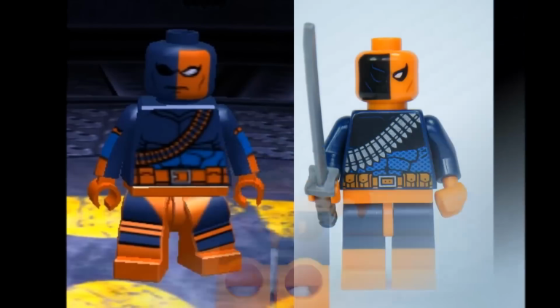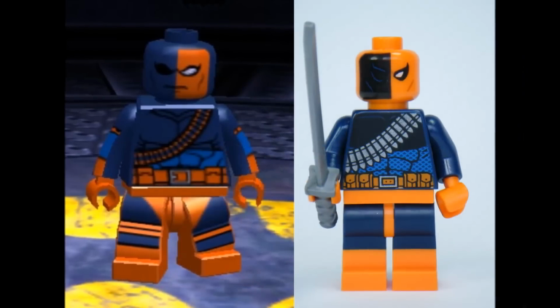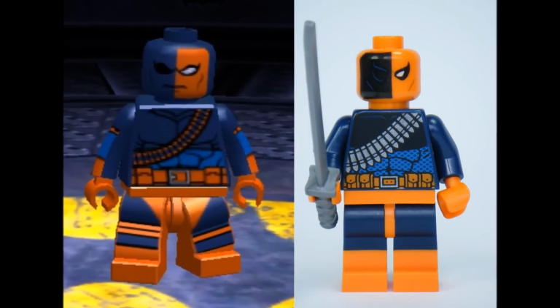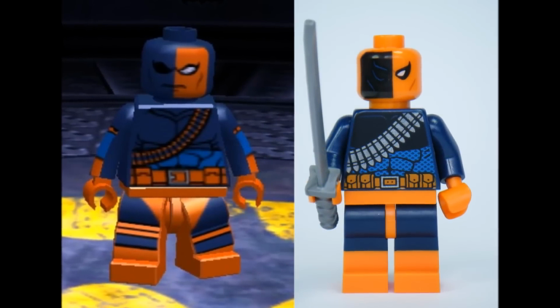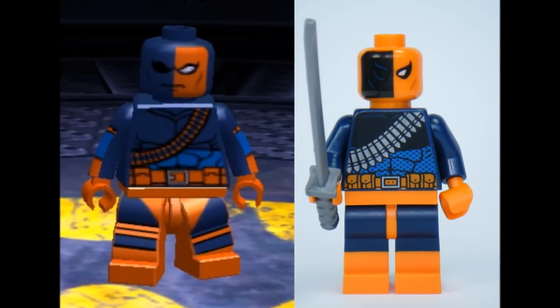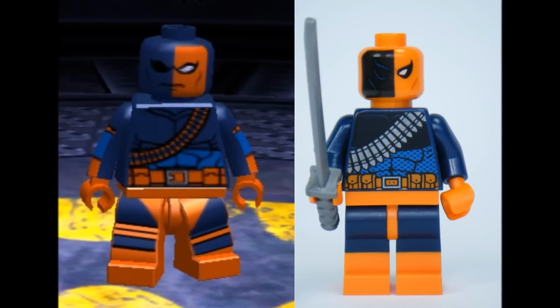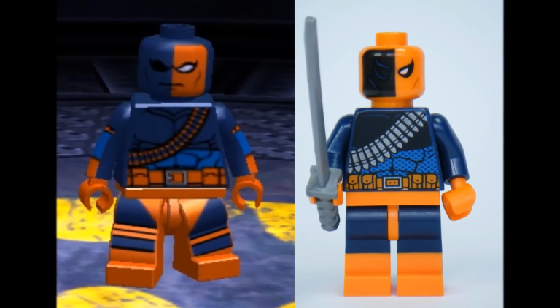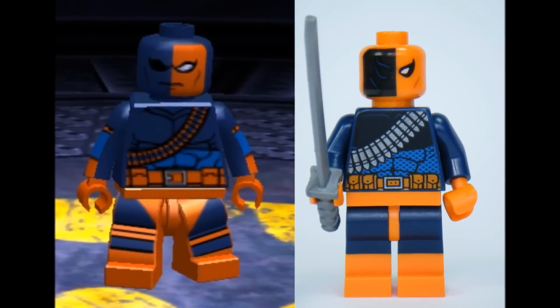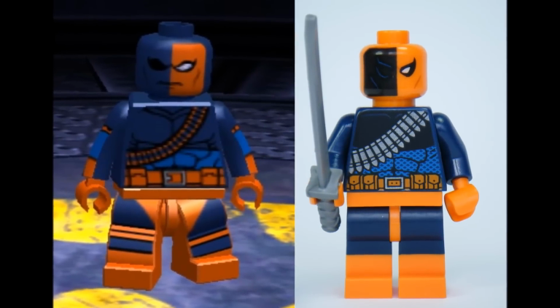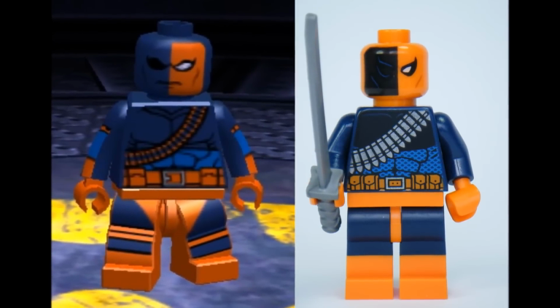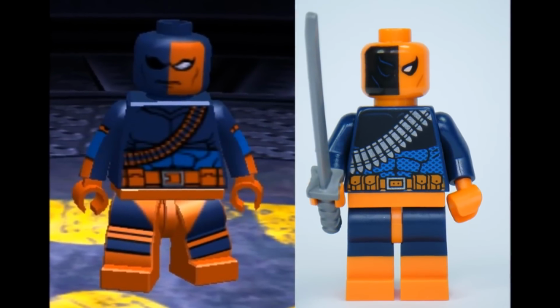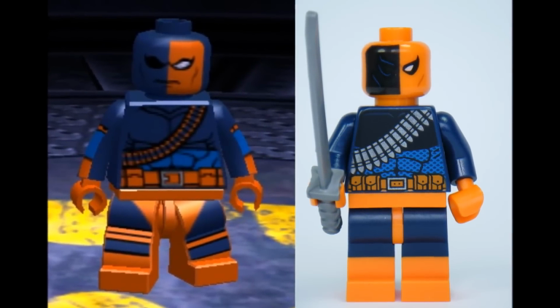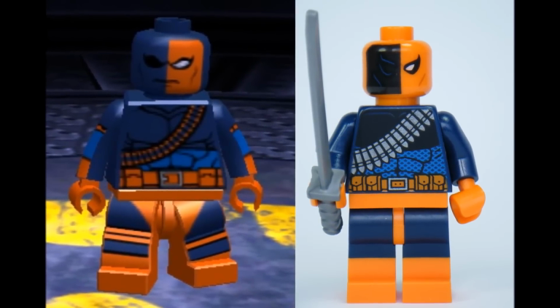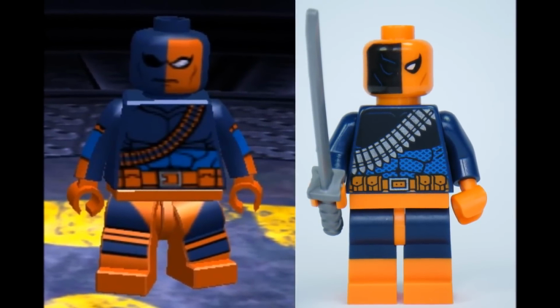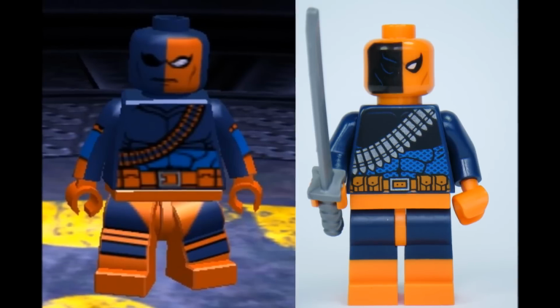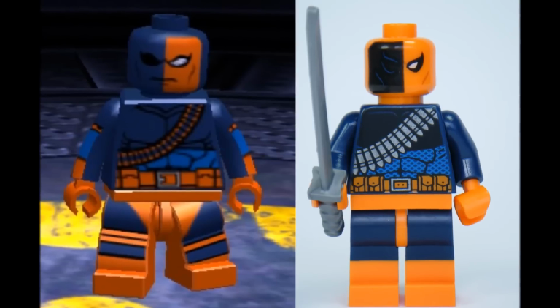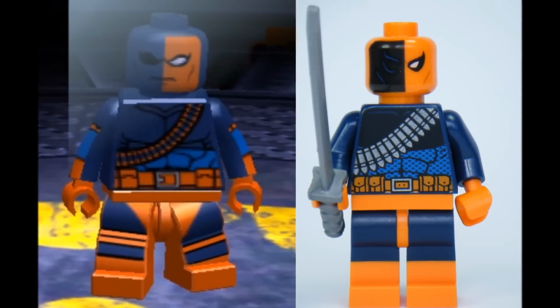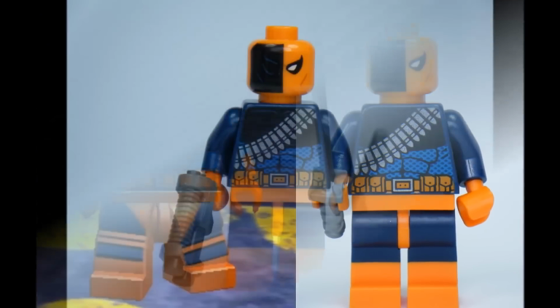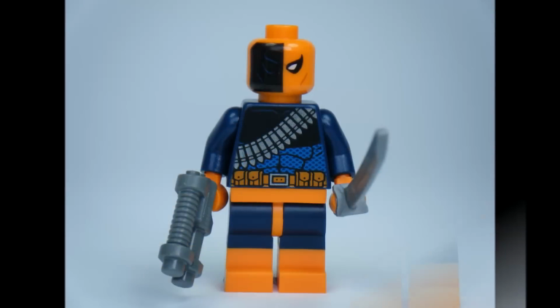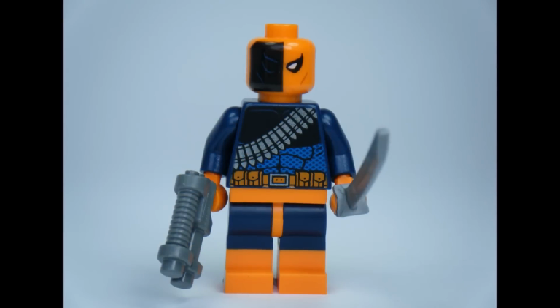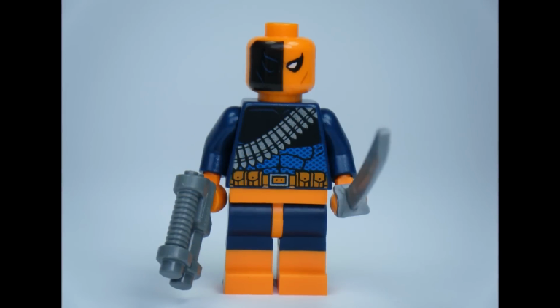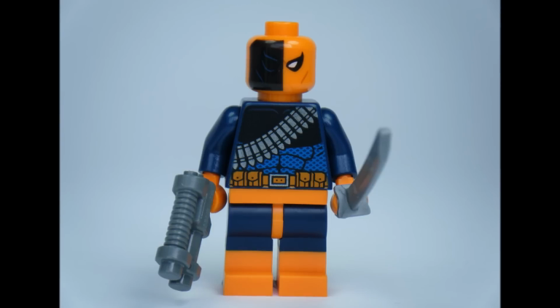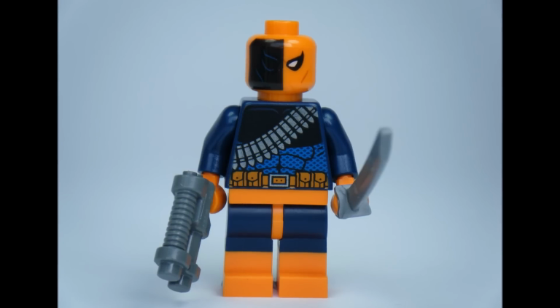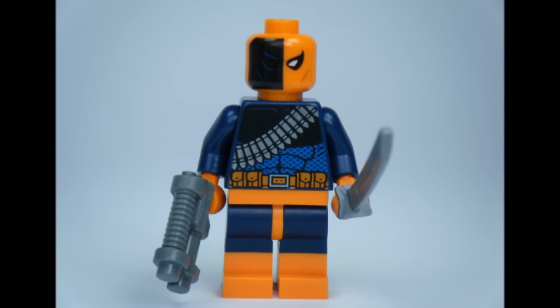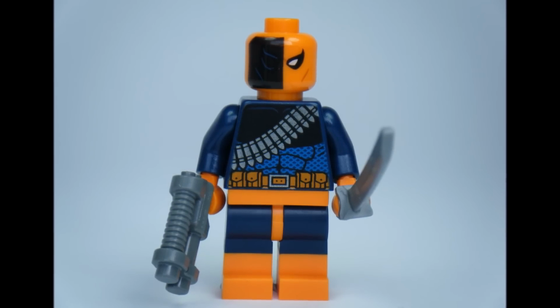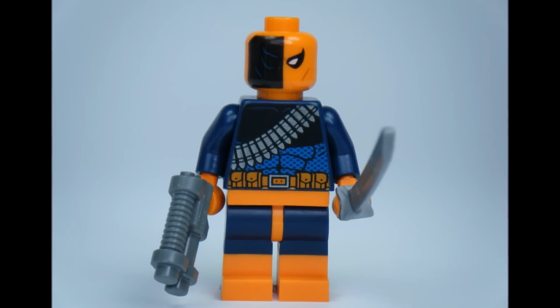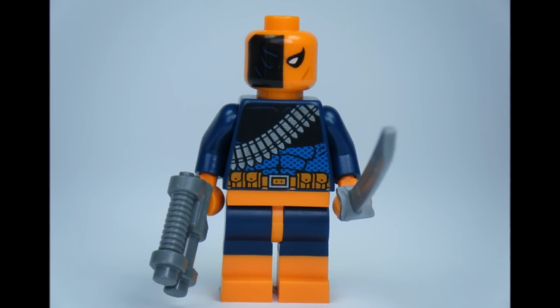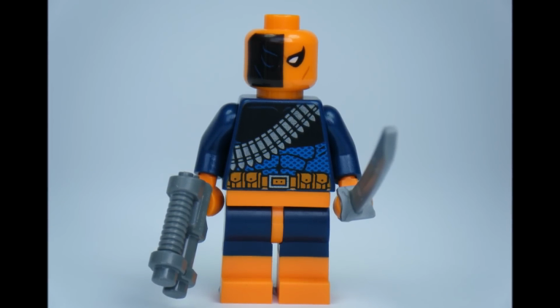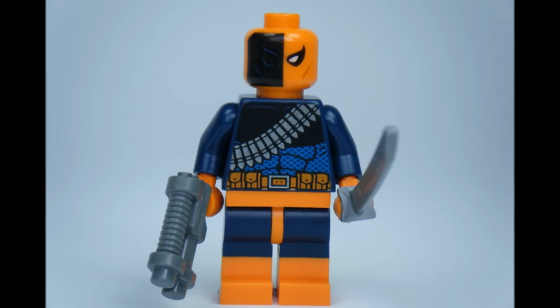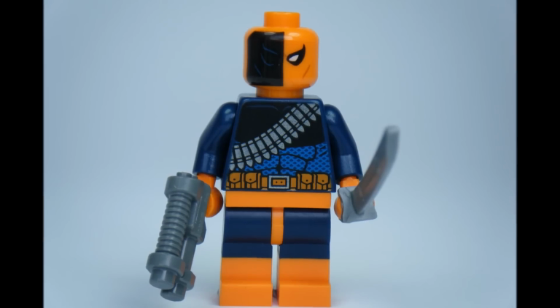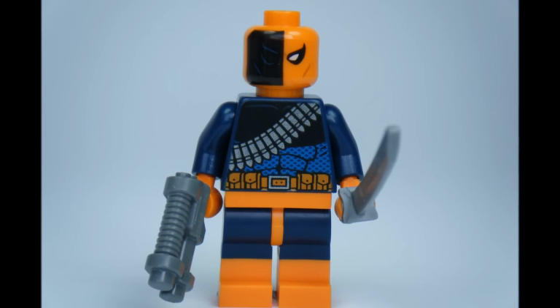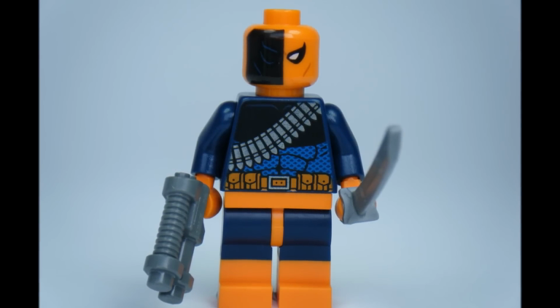The Deathstroke minifigure in this set is similar to the one seen in the LEGO Batman 2 game, as you can see here. Overall, it's great to have a LEGO Deathstroke minifigure and it adds another new LEGO DC Comics Superhero to your collection.